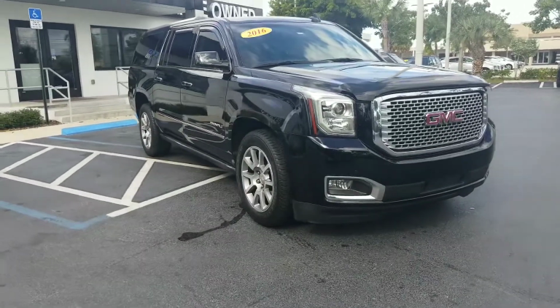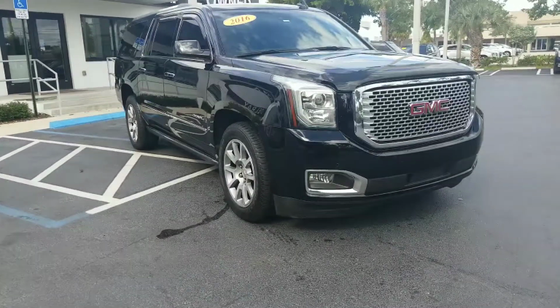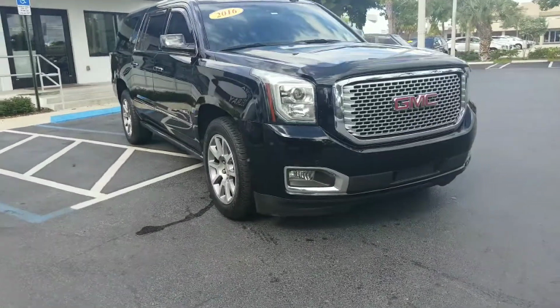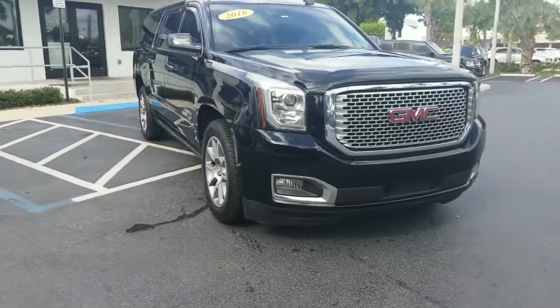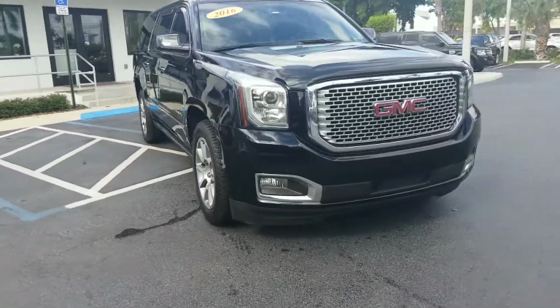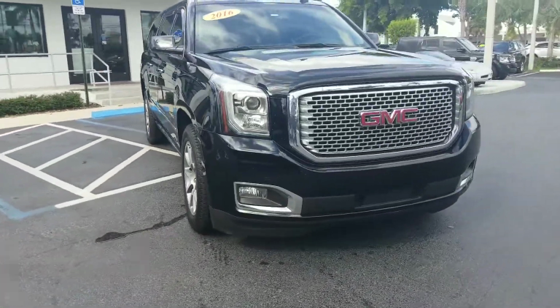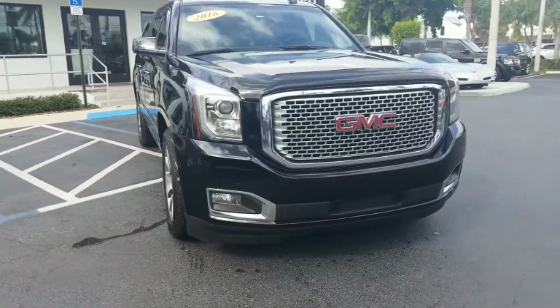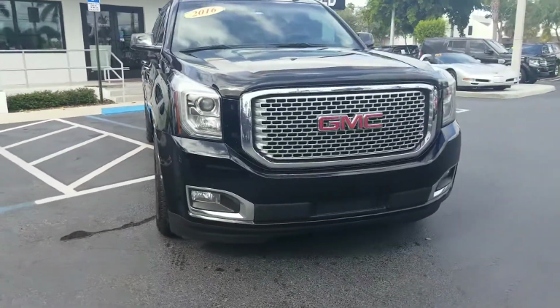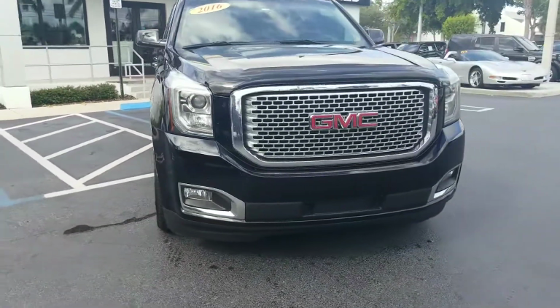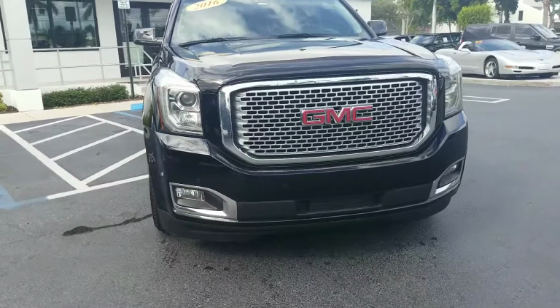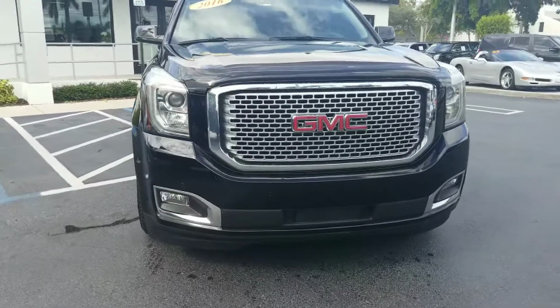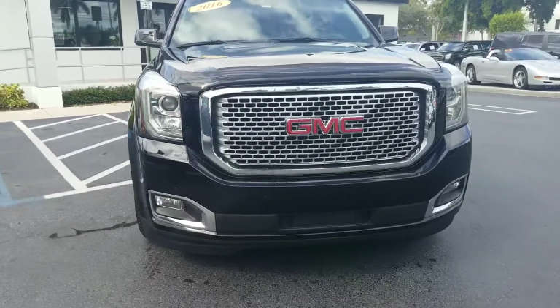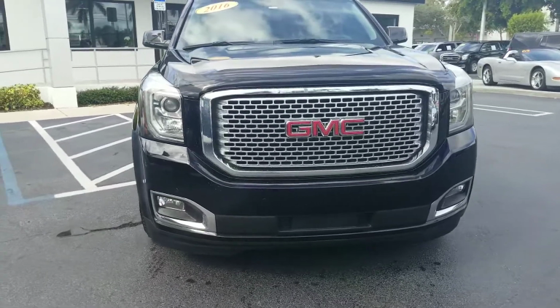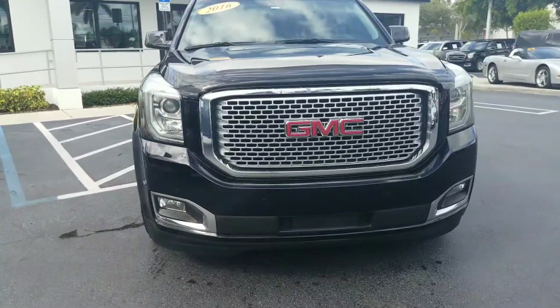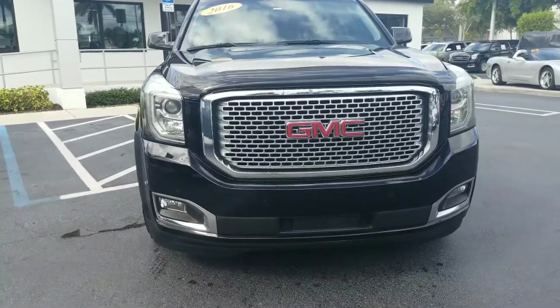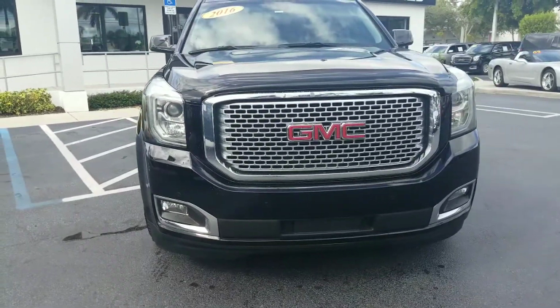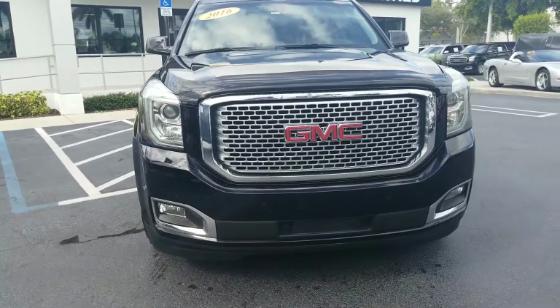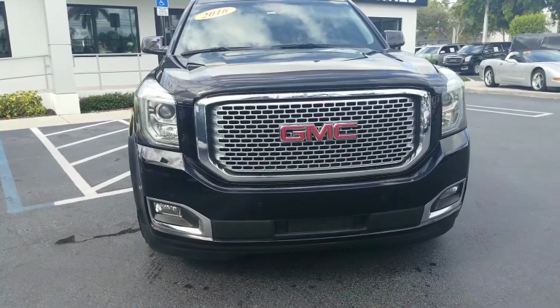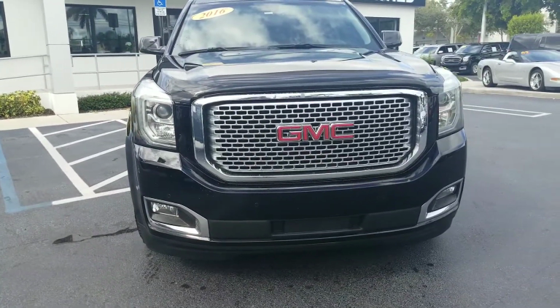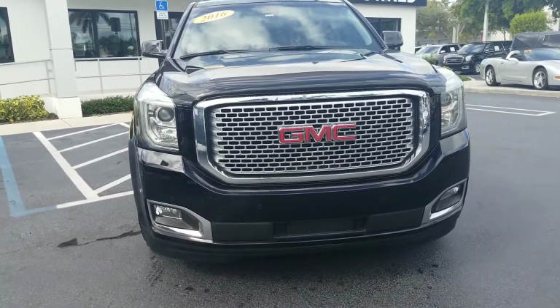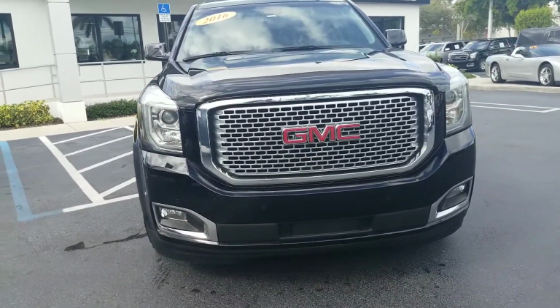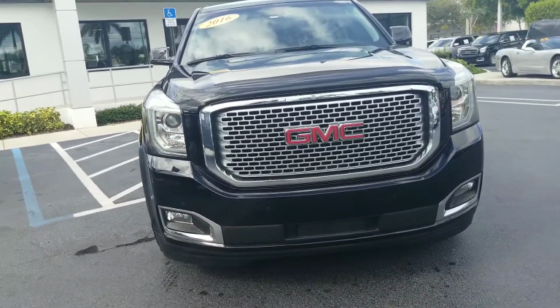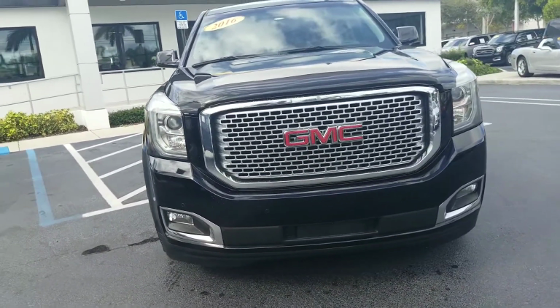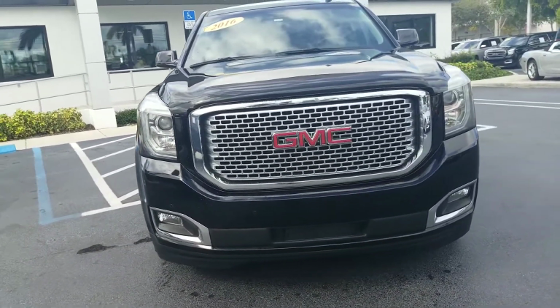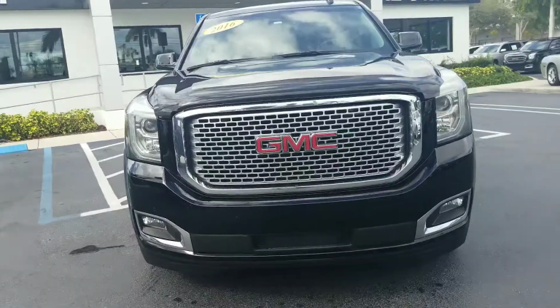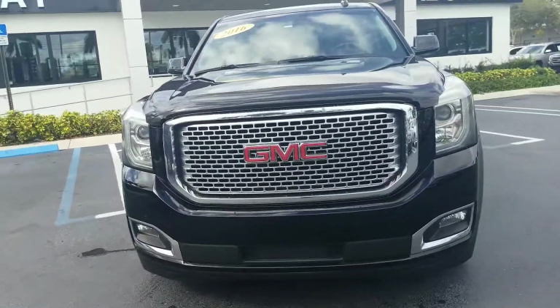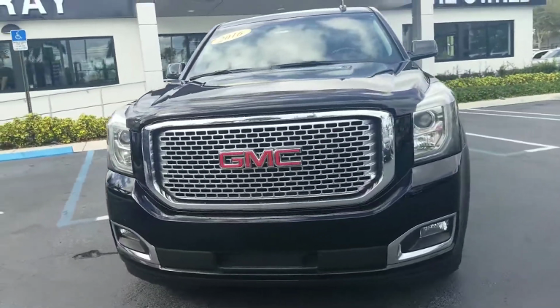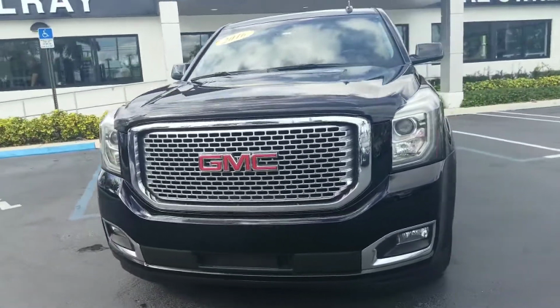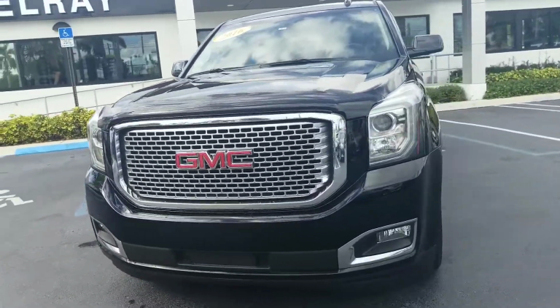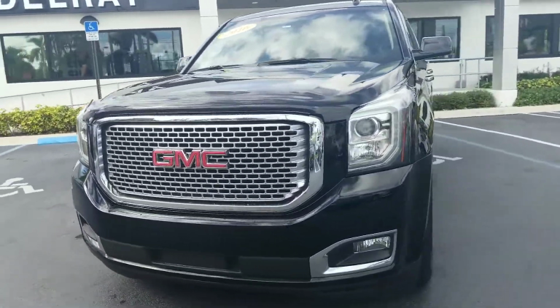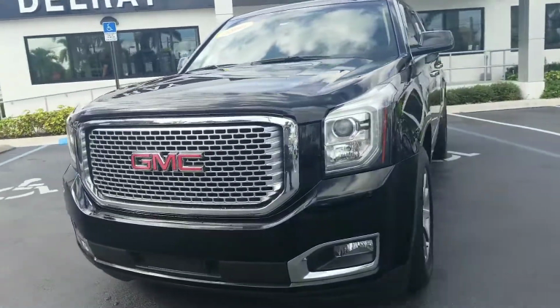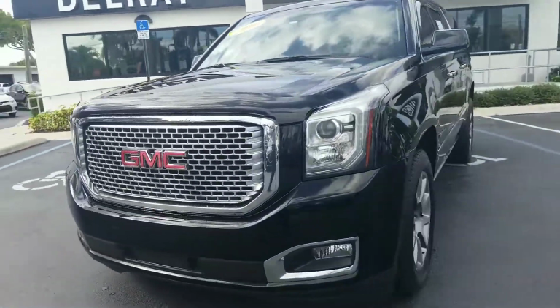I'm going to come around and show you a nice honeycomb grille. You have the parking sensors in the front, LED around the headlights, nice fog lights. It's in black. You do have the lane departure warning.